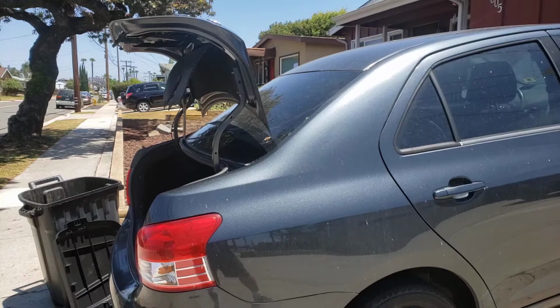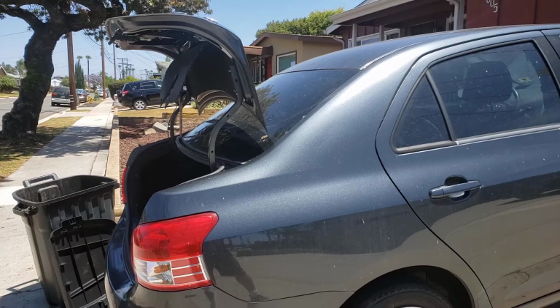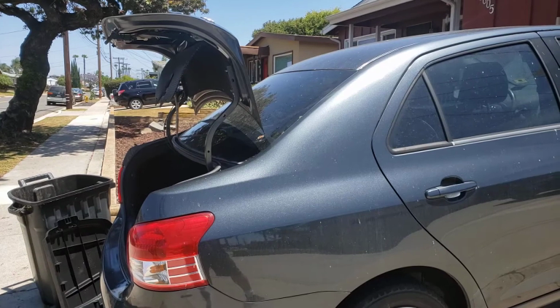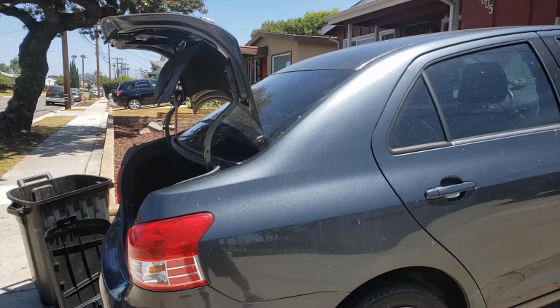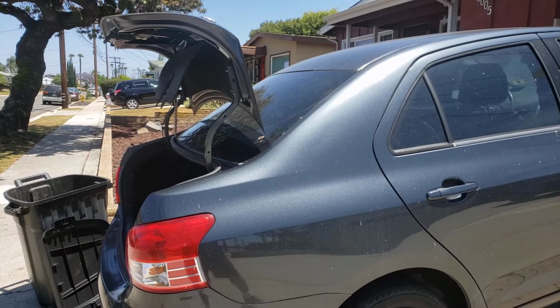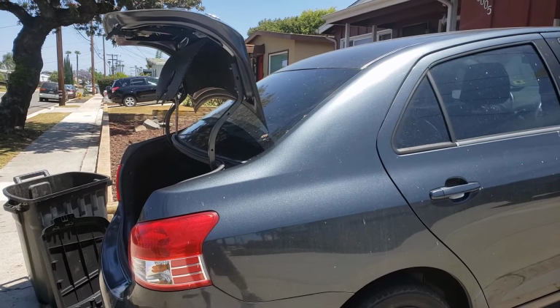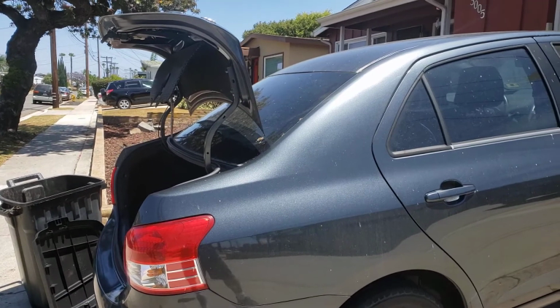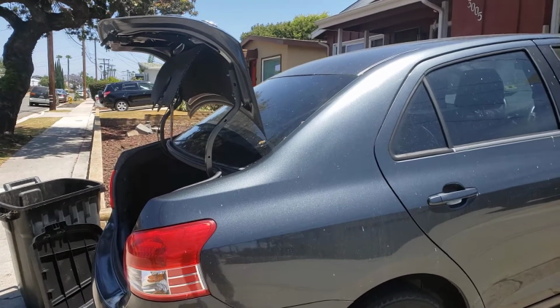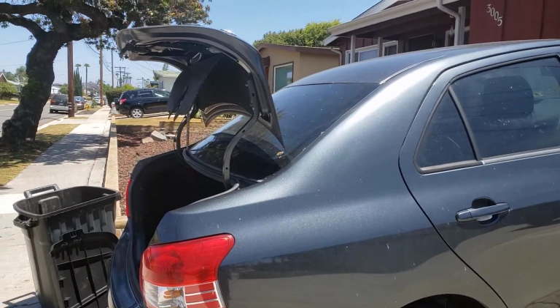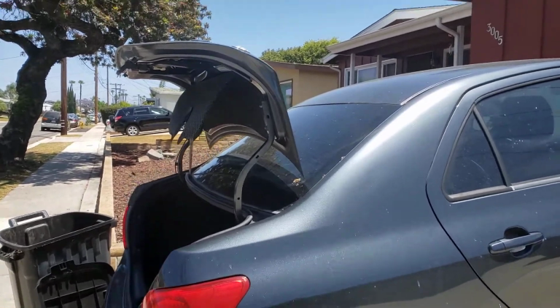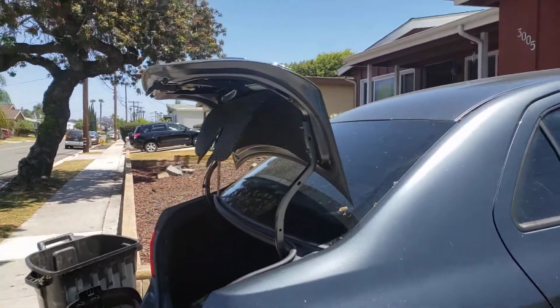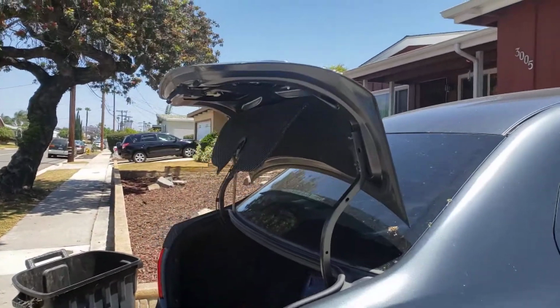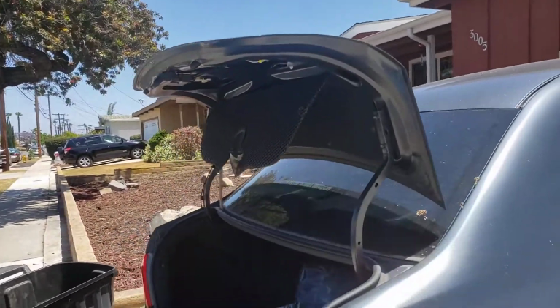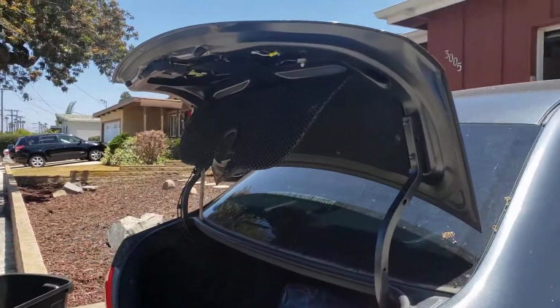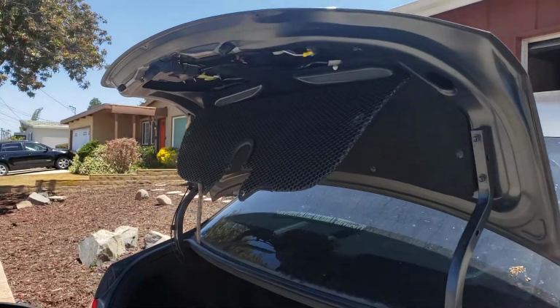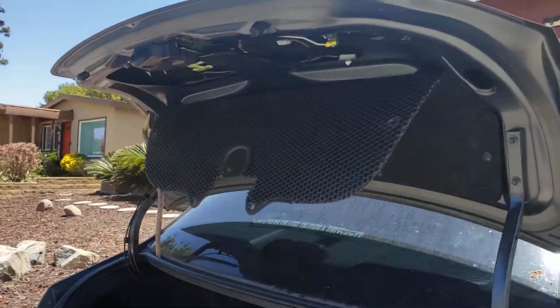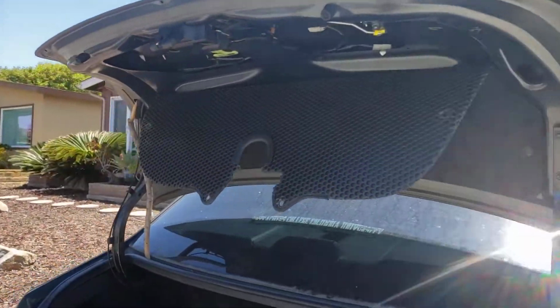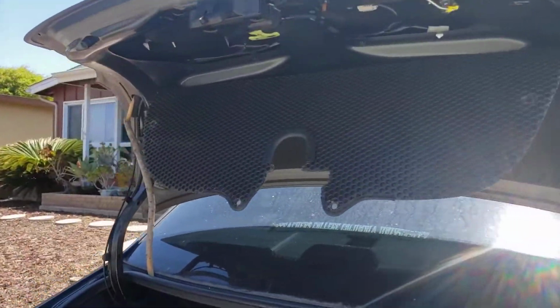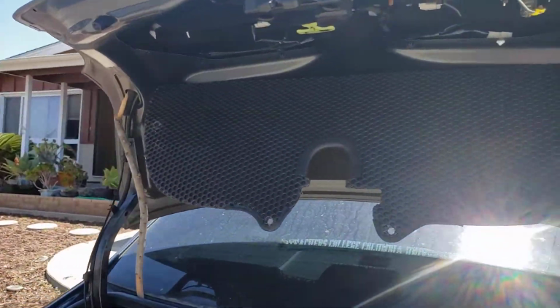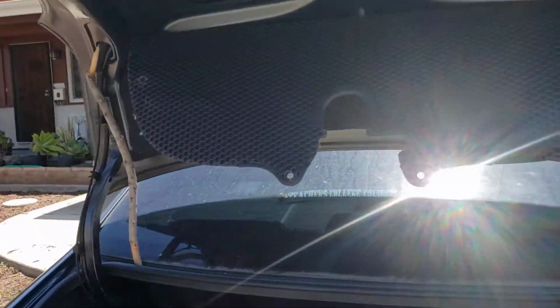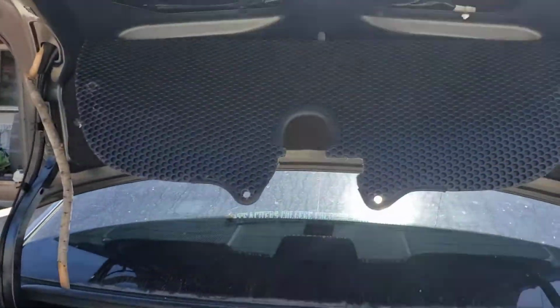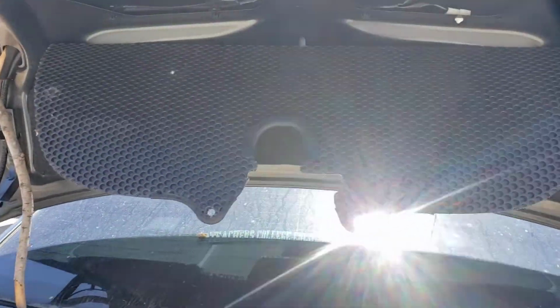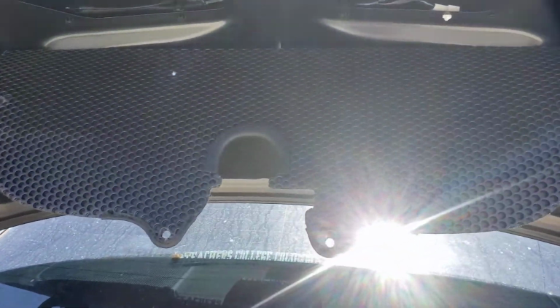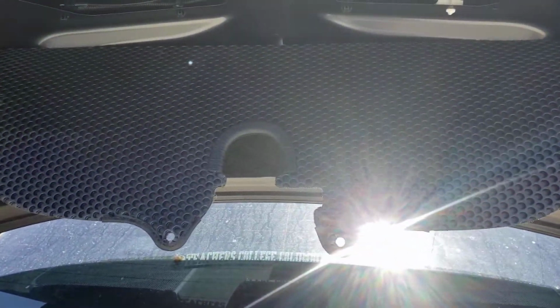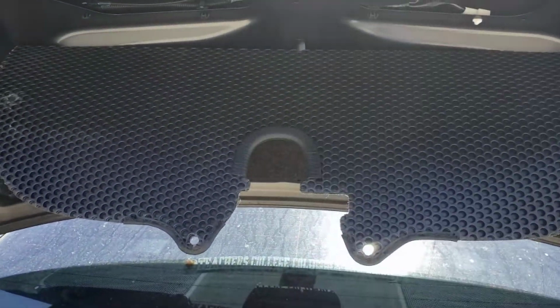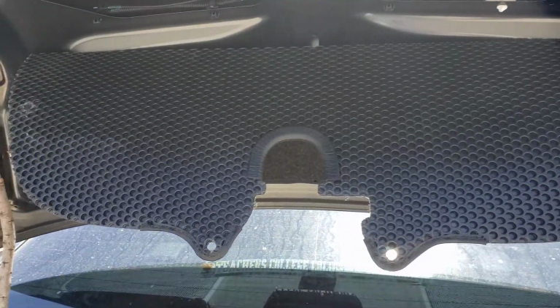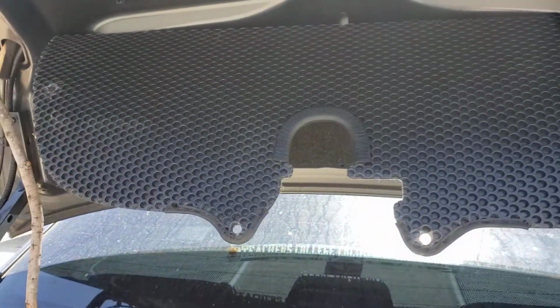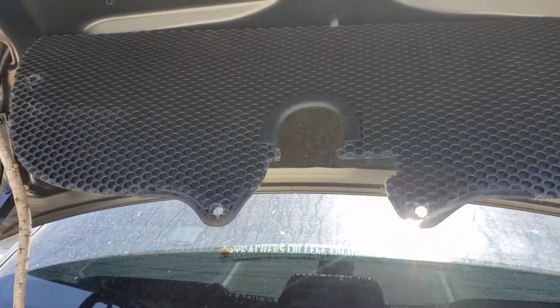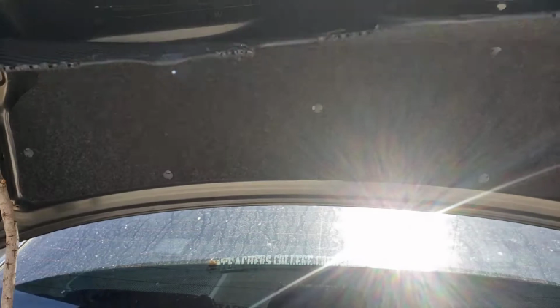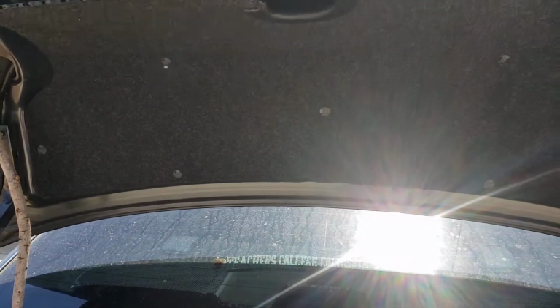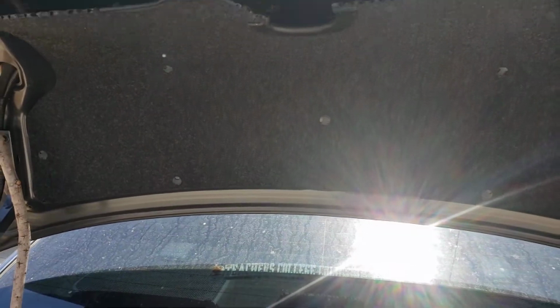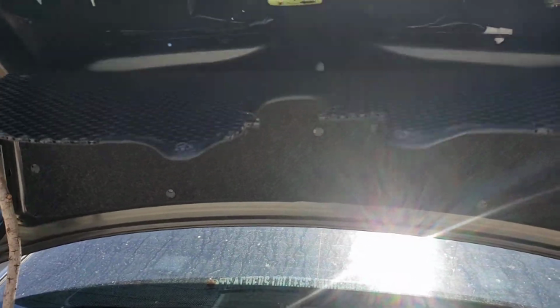Replacing the license plate holder for a 2007 Toyota Yaris. First, you need to pop off the holders for the cover. There are four of them, as you can see here.